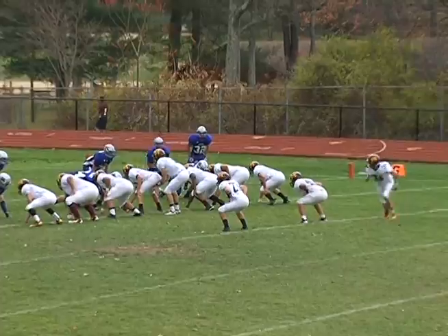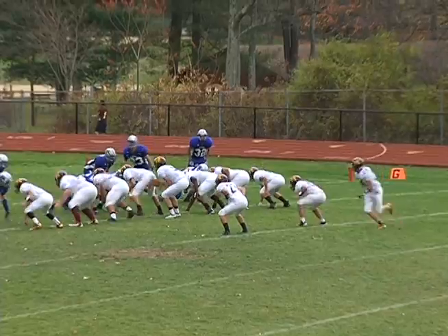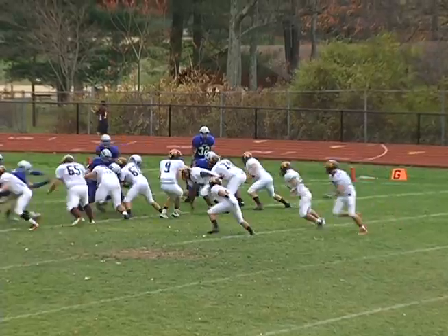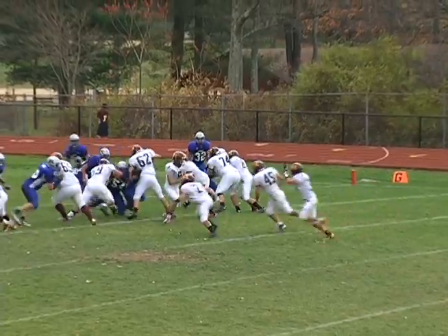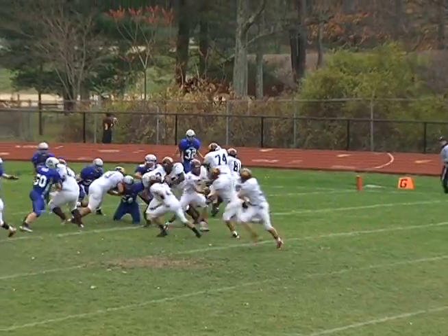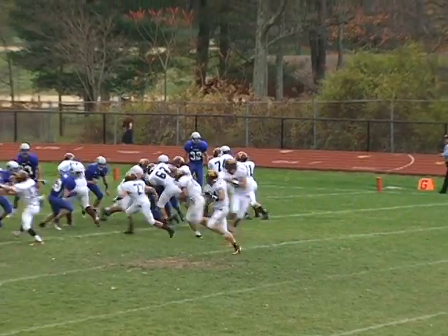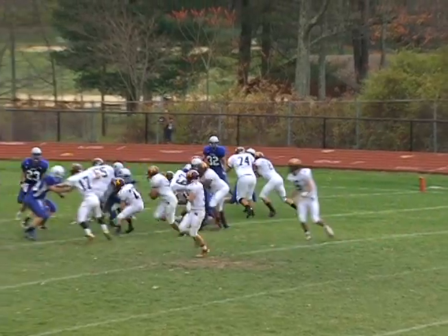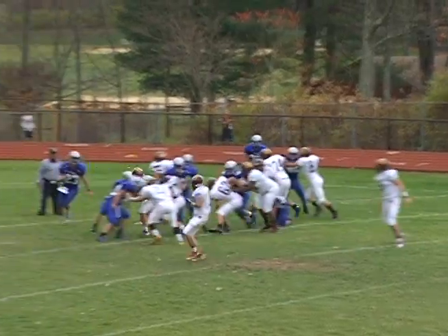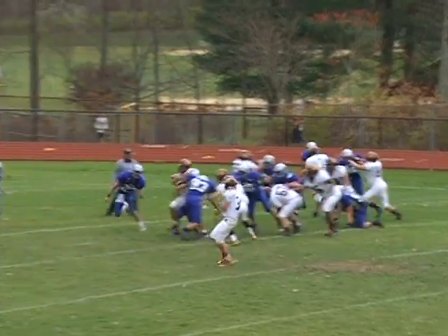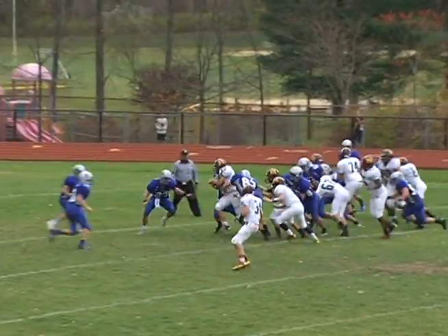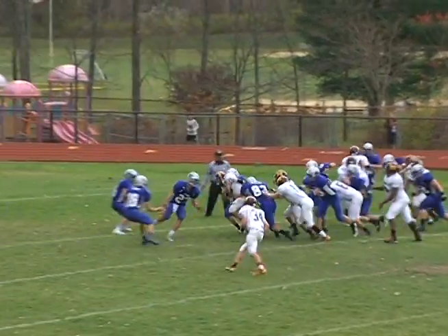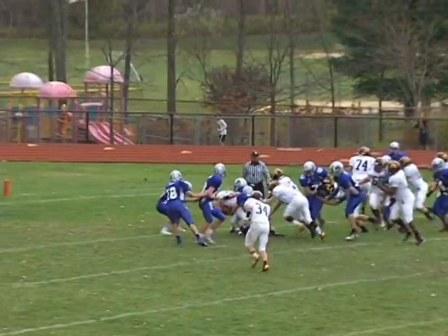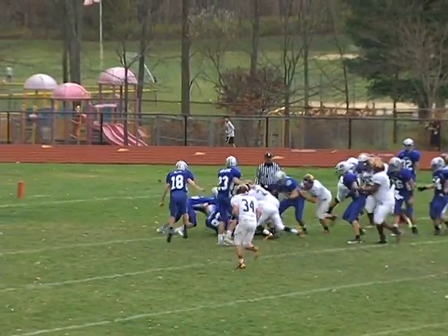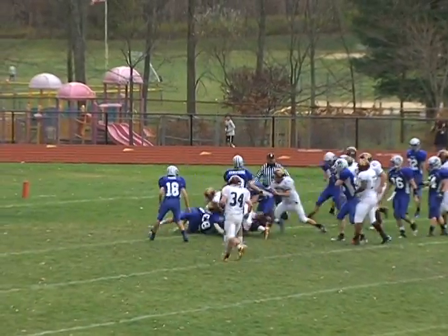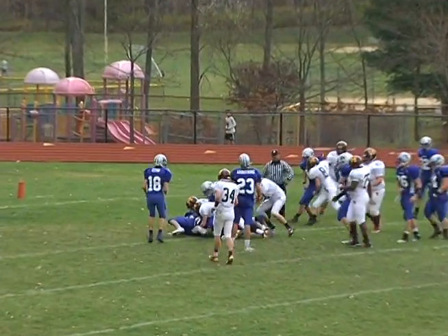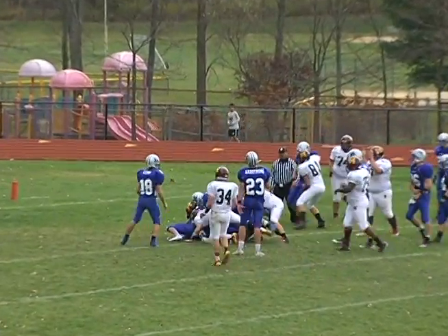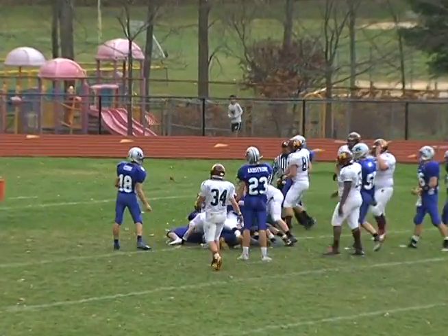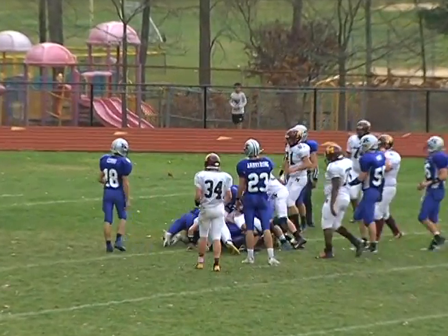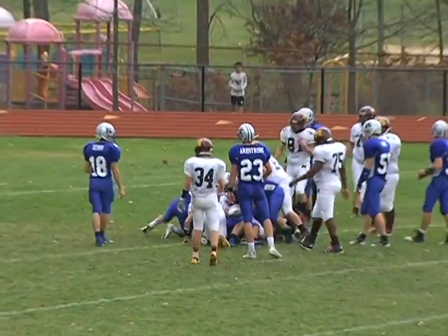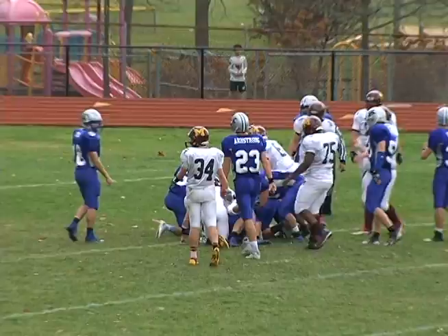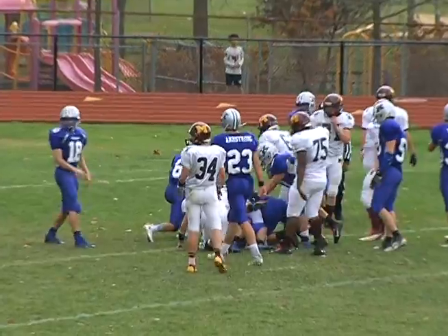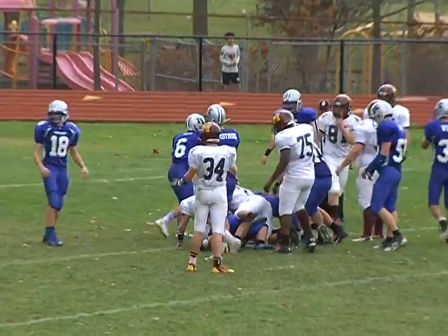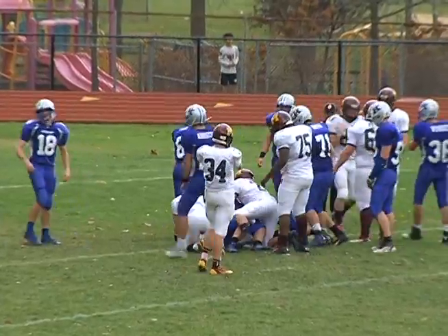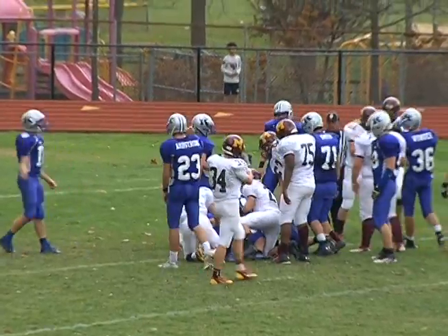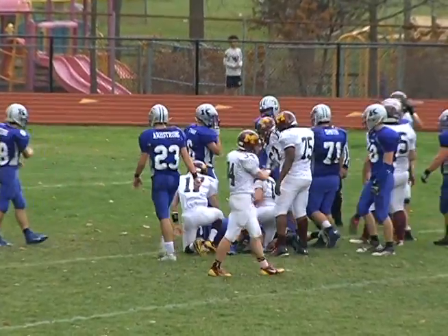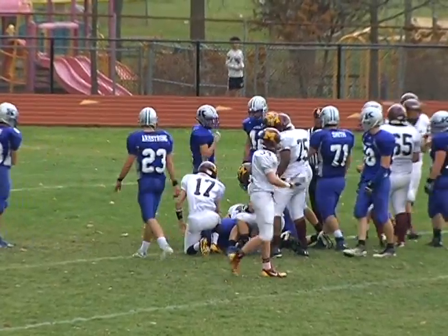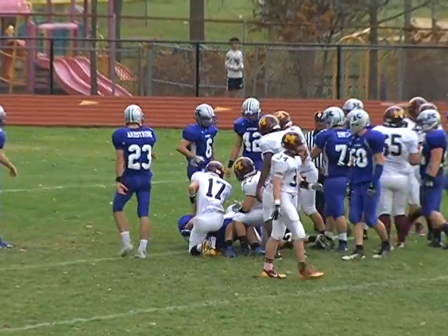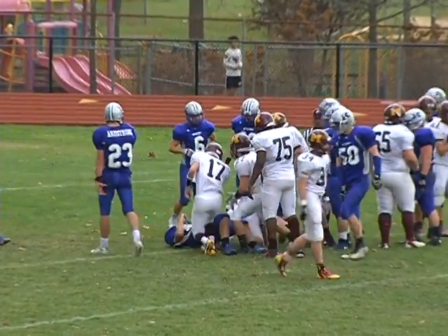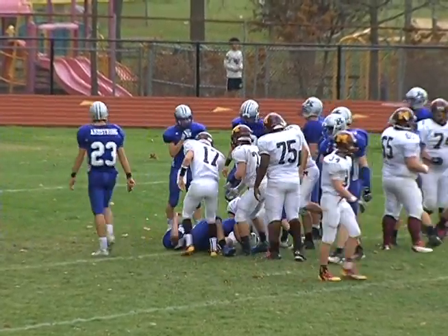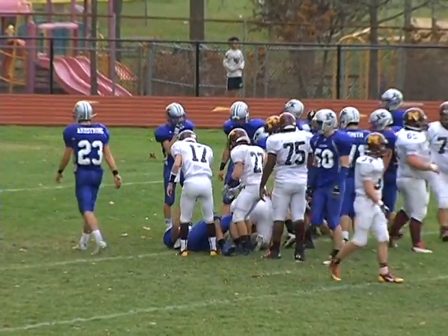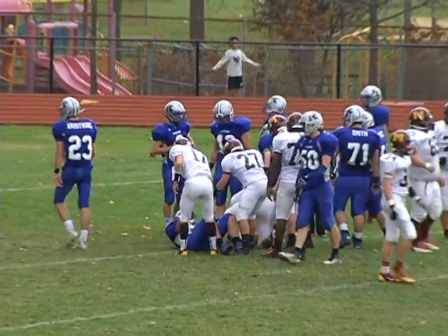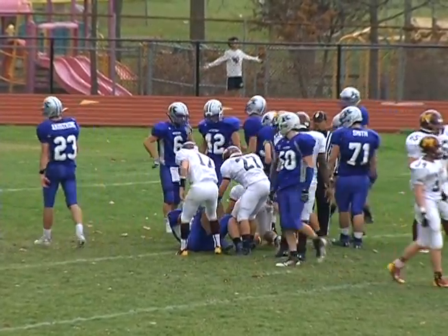Second quarter, Madison cashes in the turnover. Watch David Ludinger bull his way in from four yards out, and the Dodgers have a 13-0 lead over the Cougars.